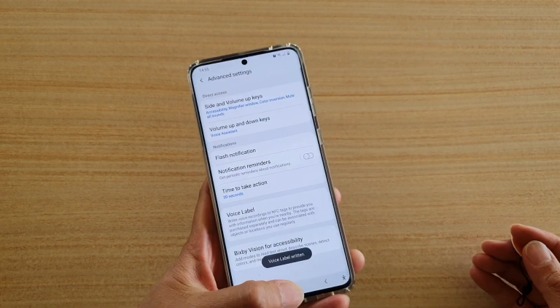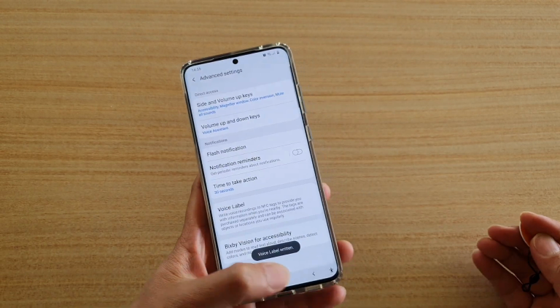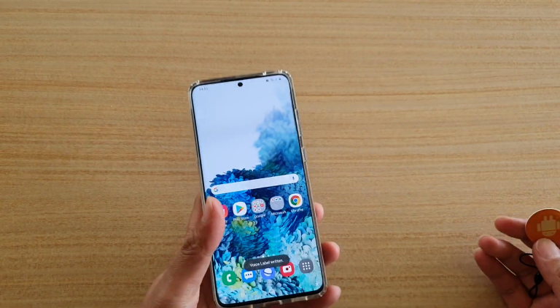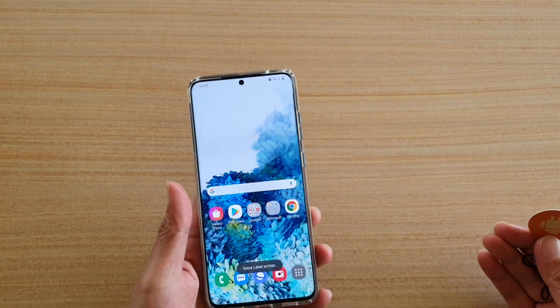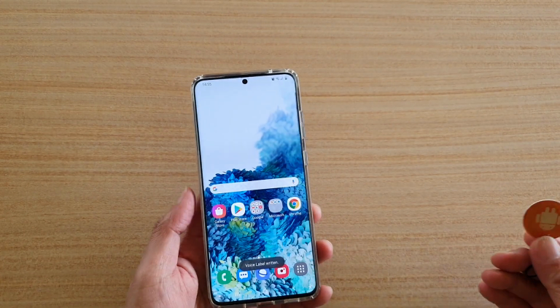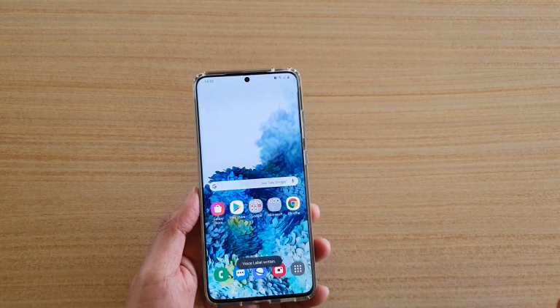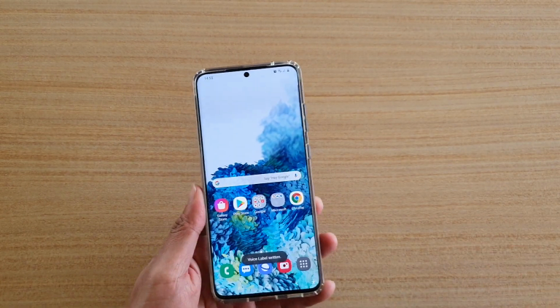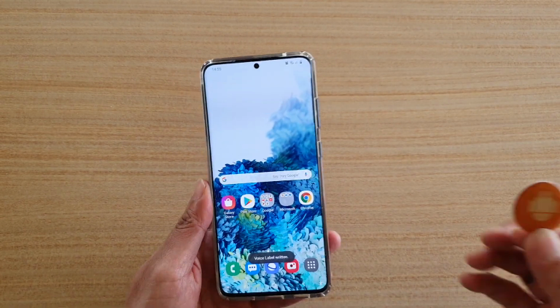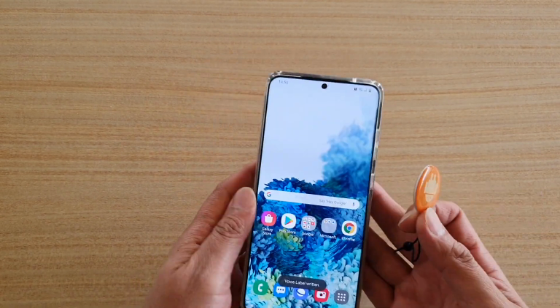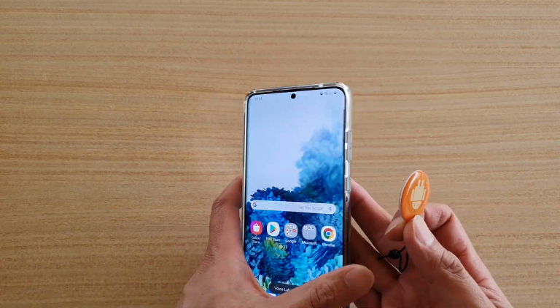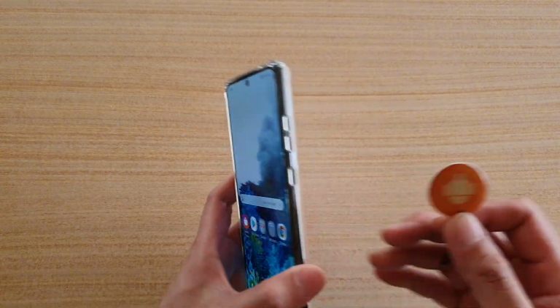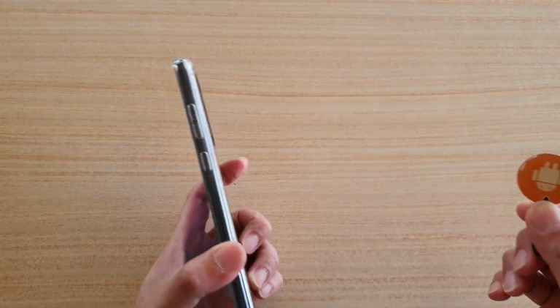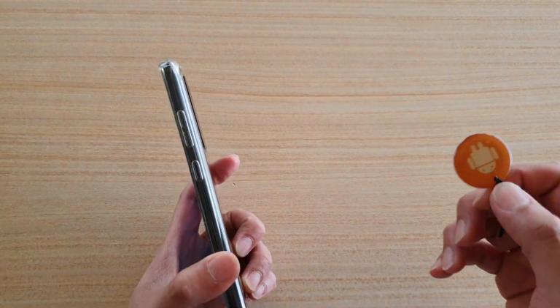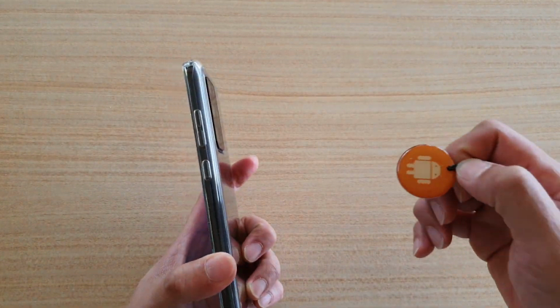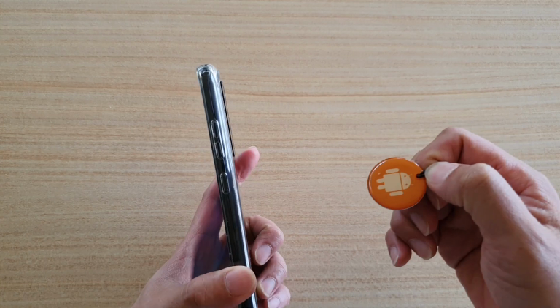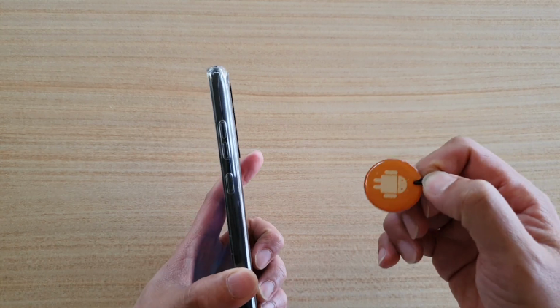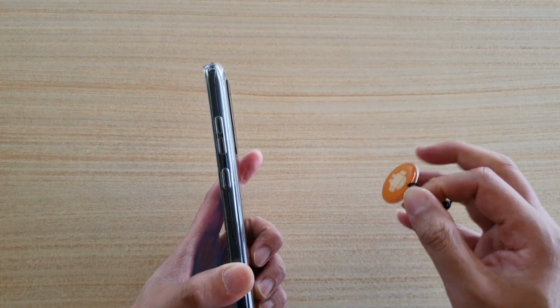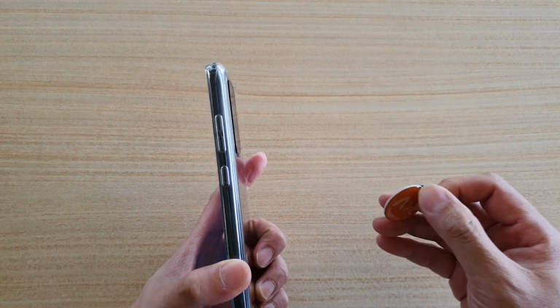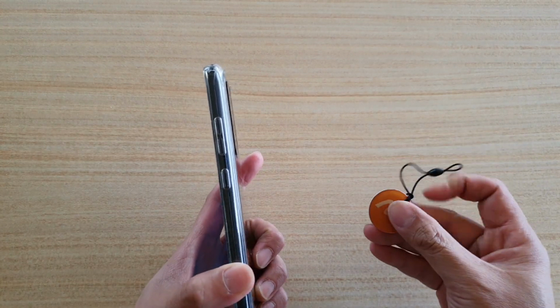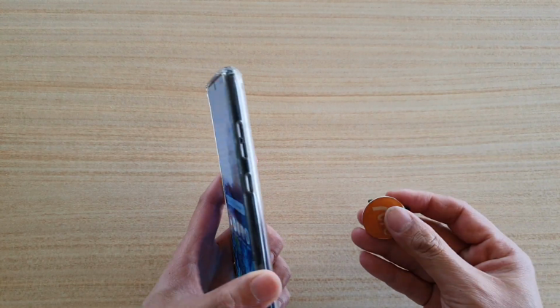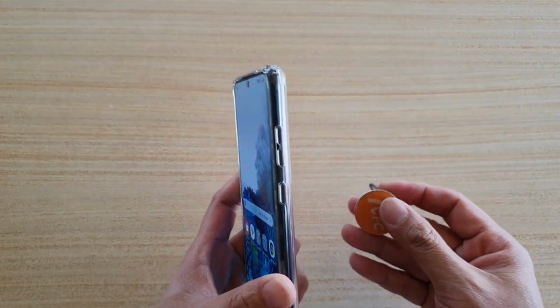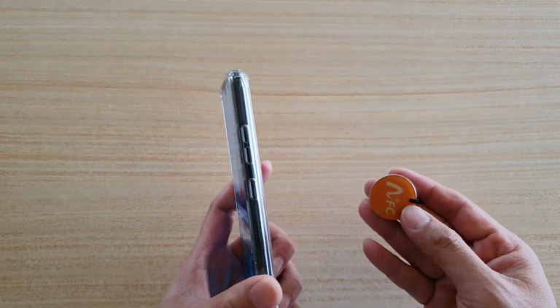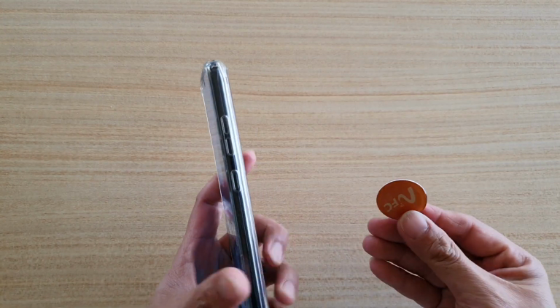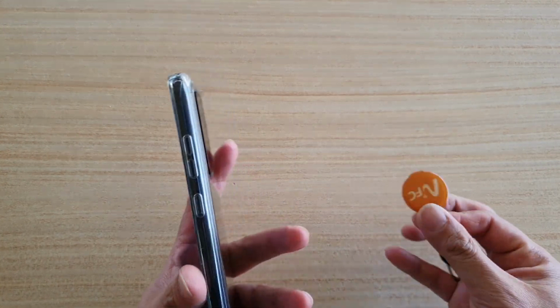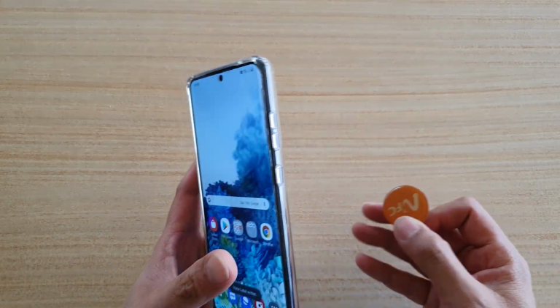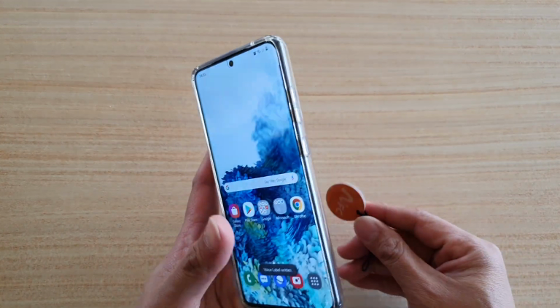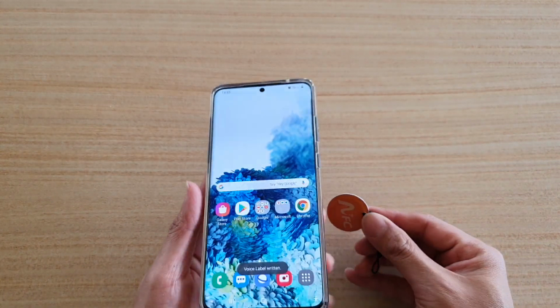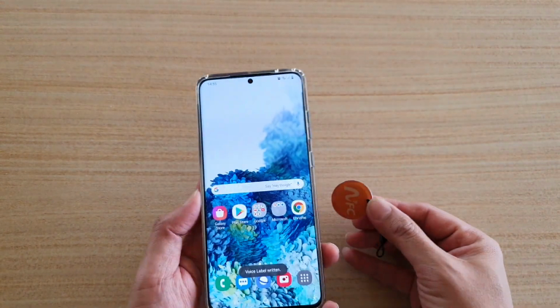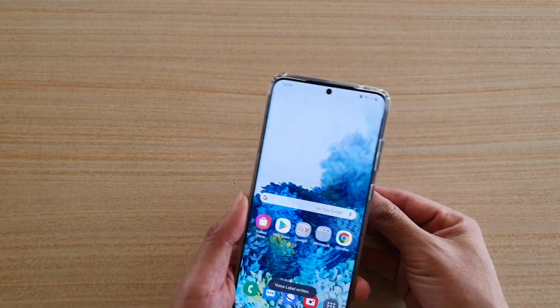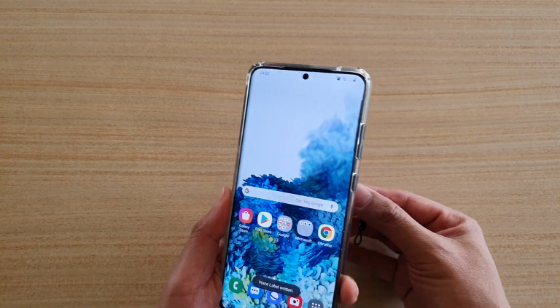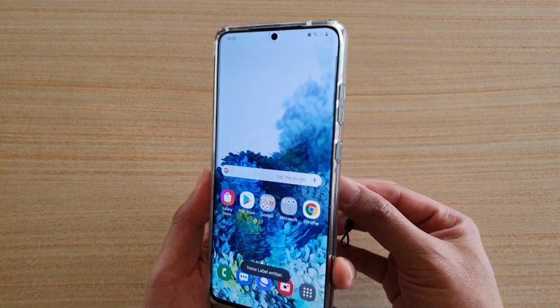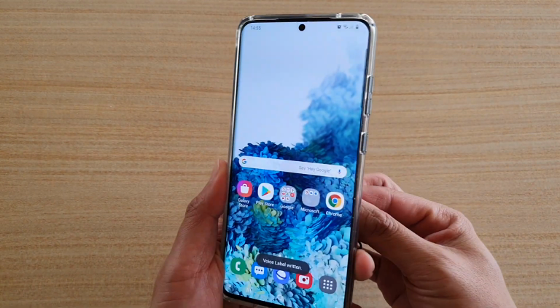So now whenever I tap my phone against the NFC tag, it will read out the voice recording. So you can see.